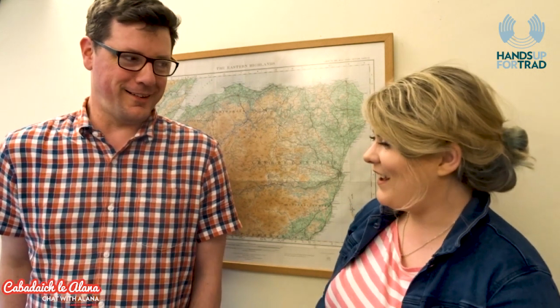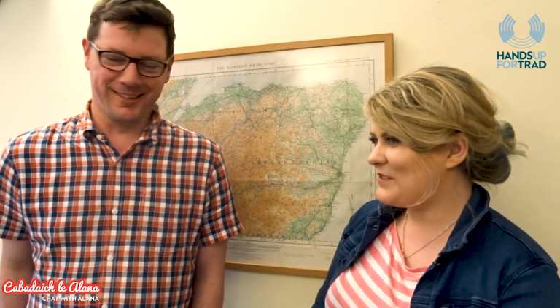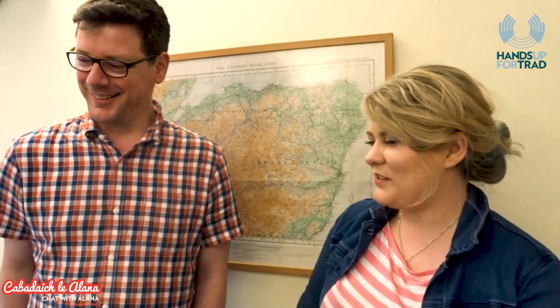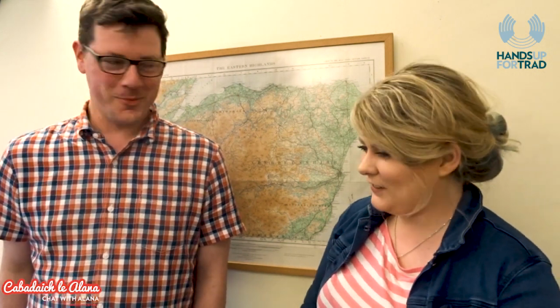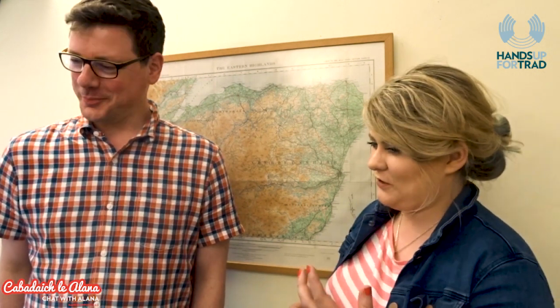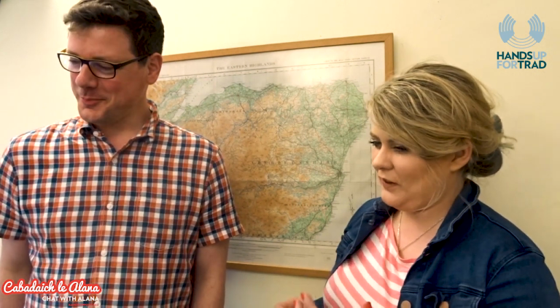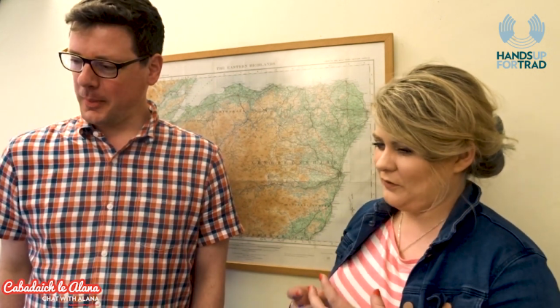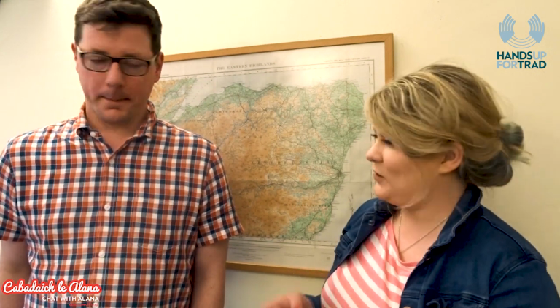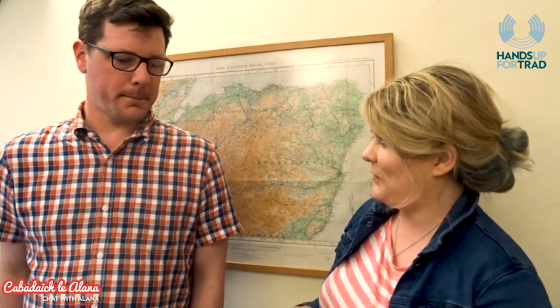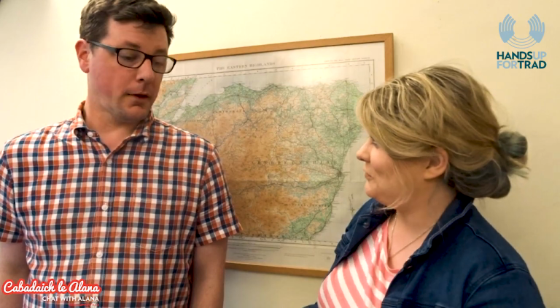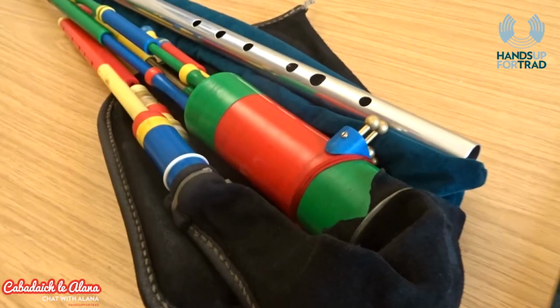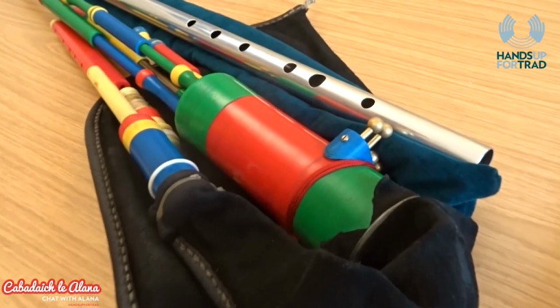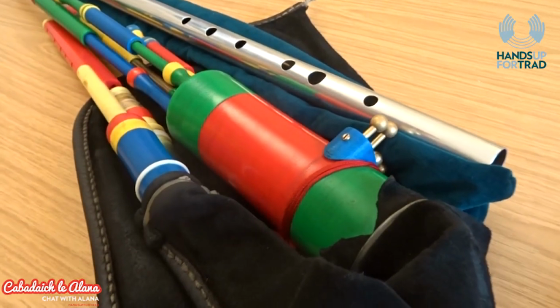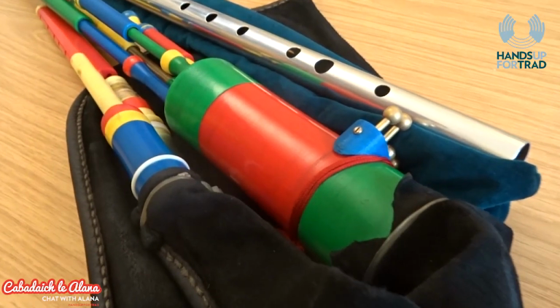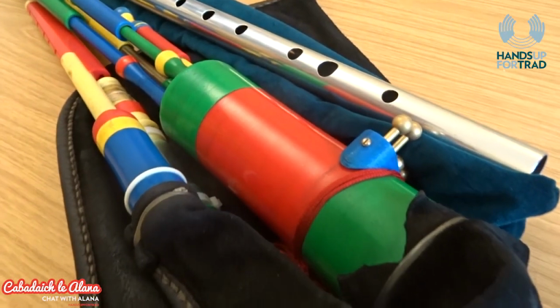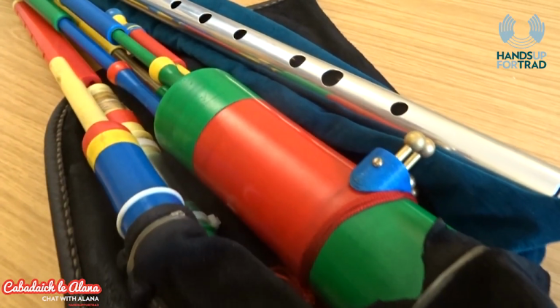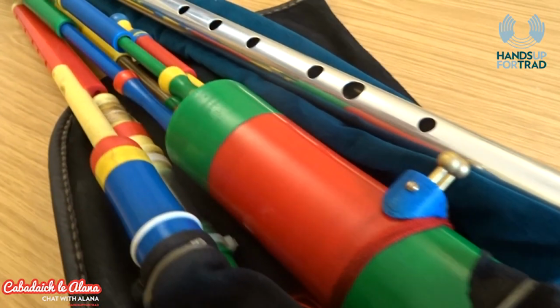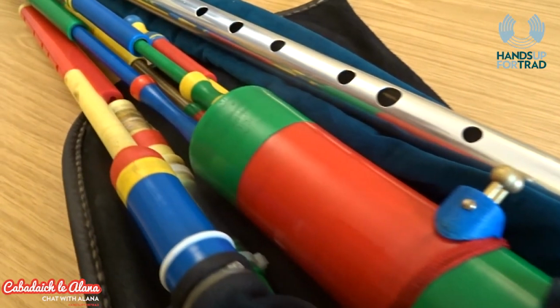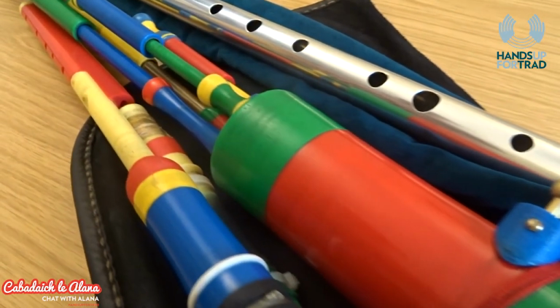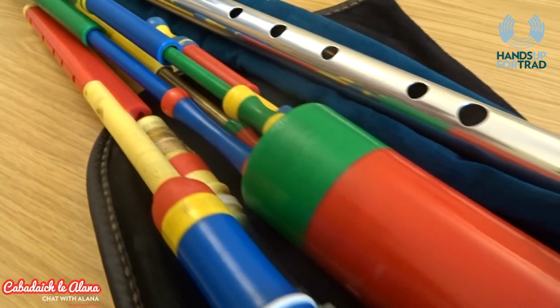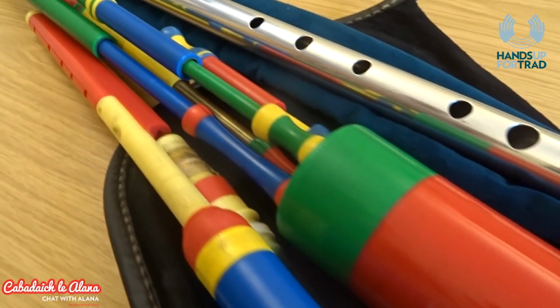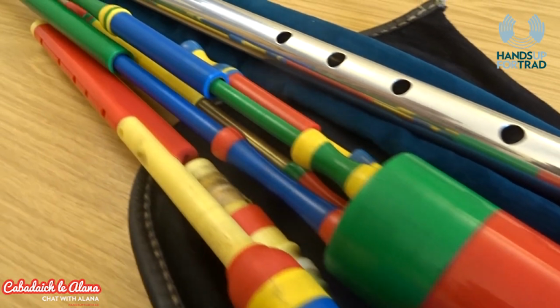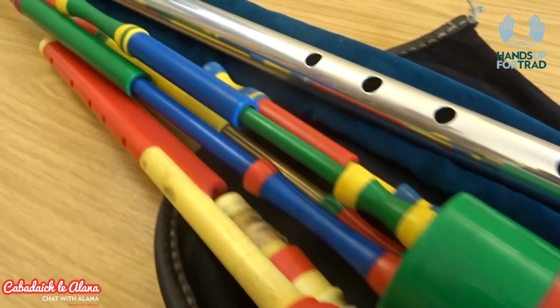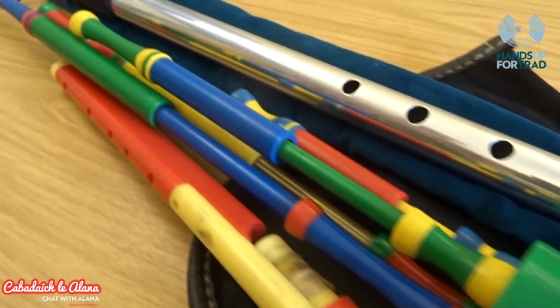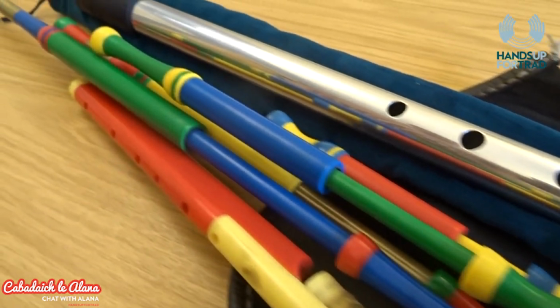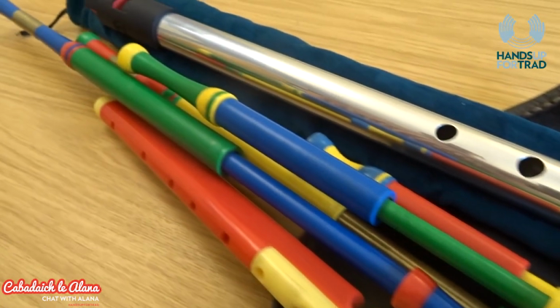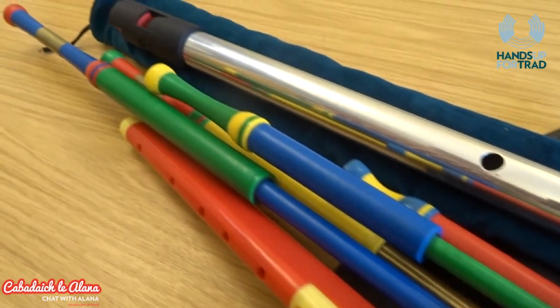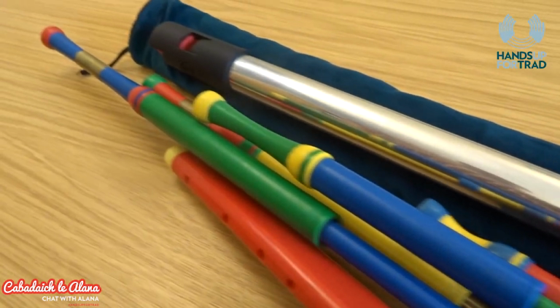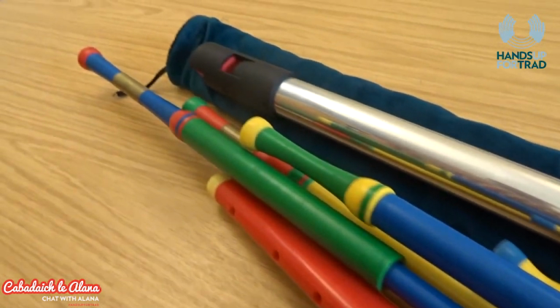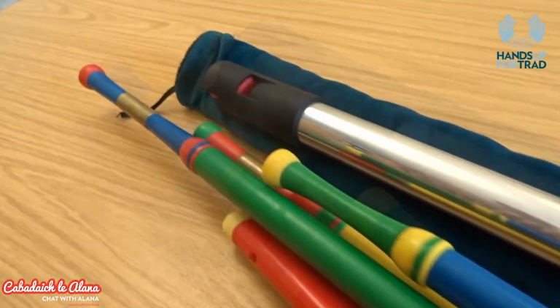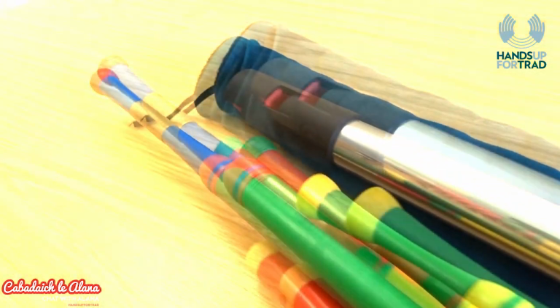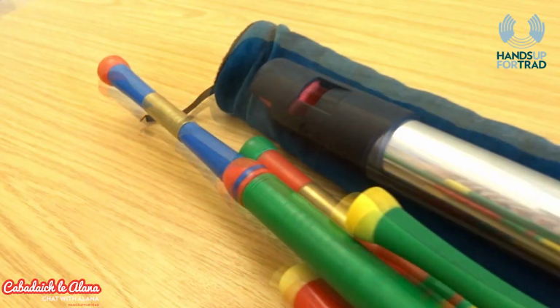What materials do you print your instruments out of? PLA is cornstarch based, so it's slightly more recyclable. ABS is a wee bit easier to hand finish.